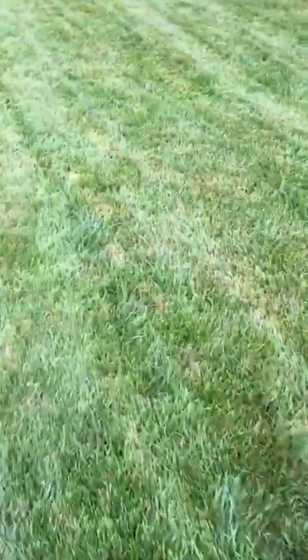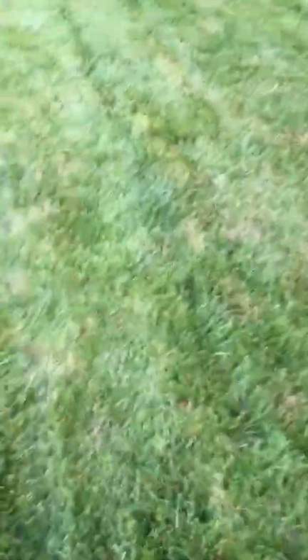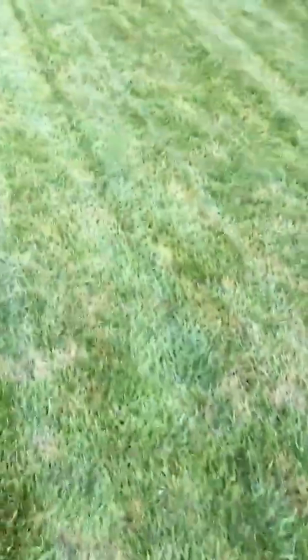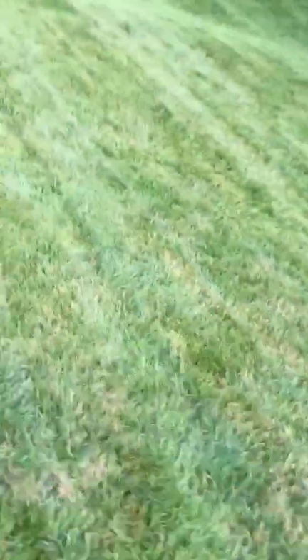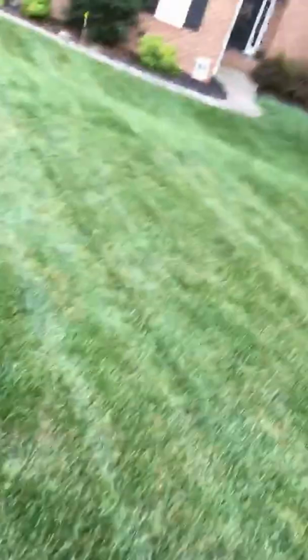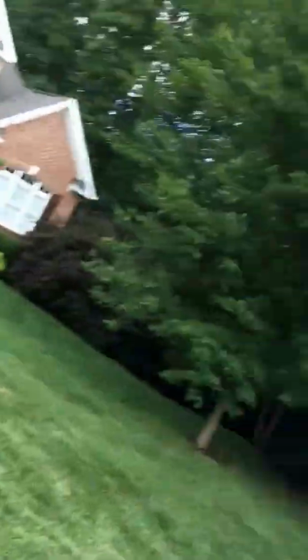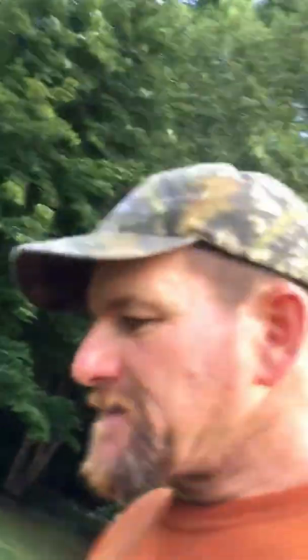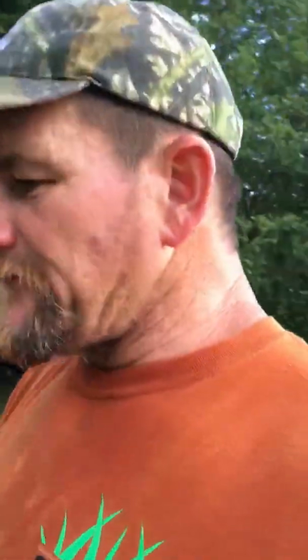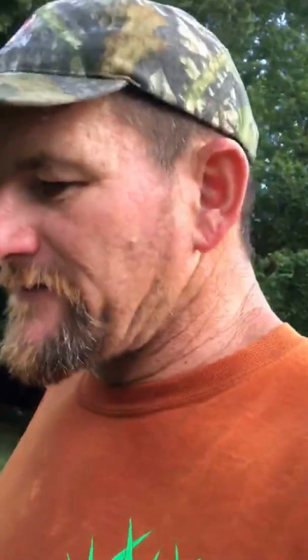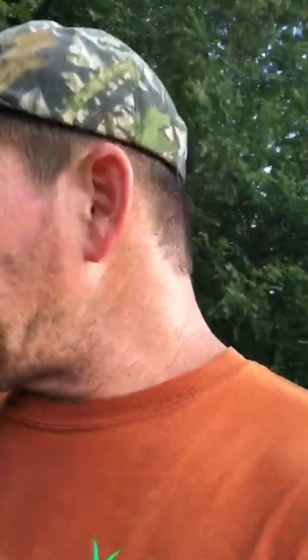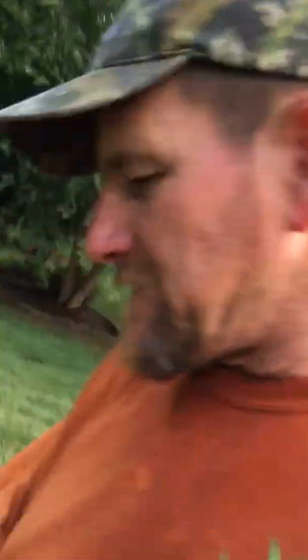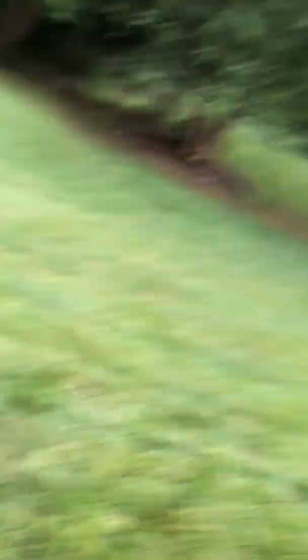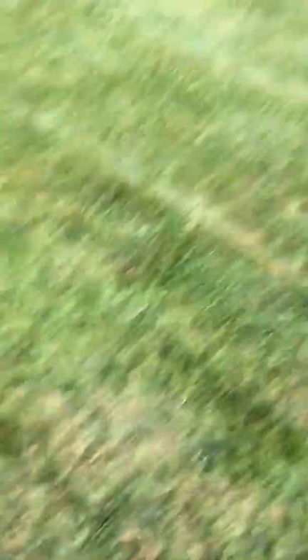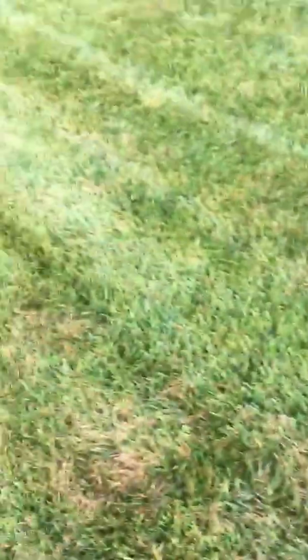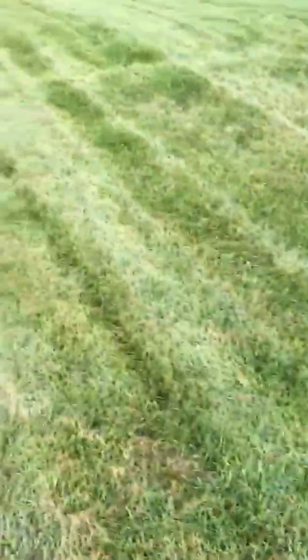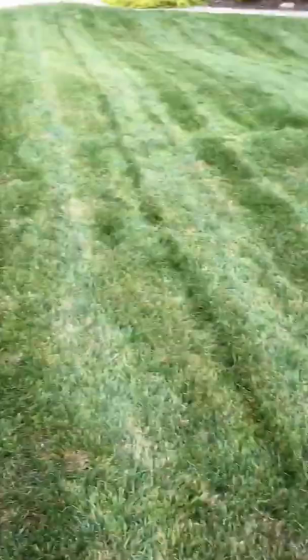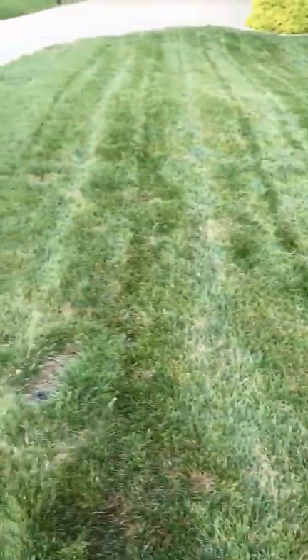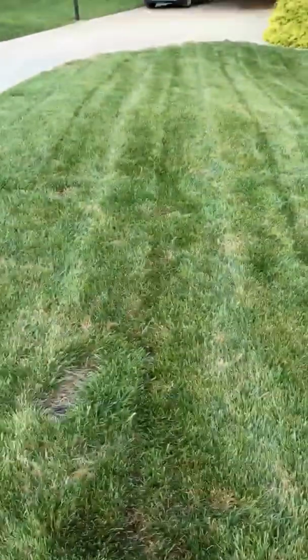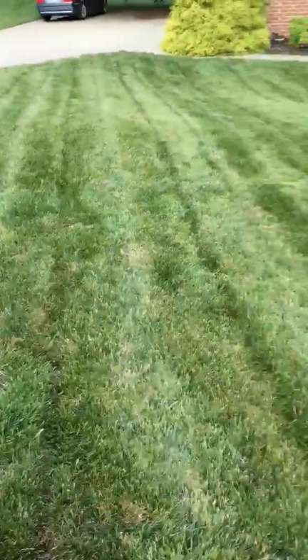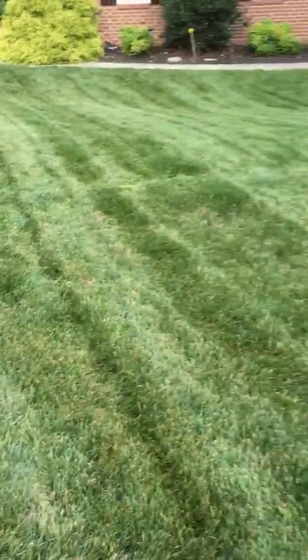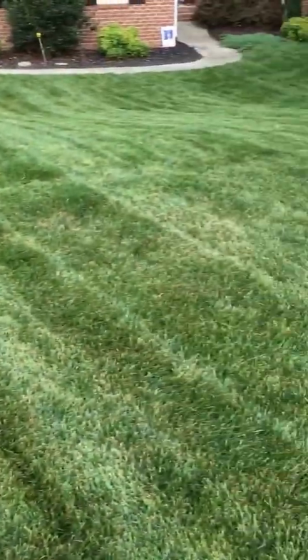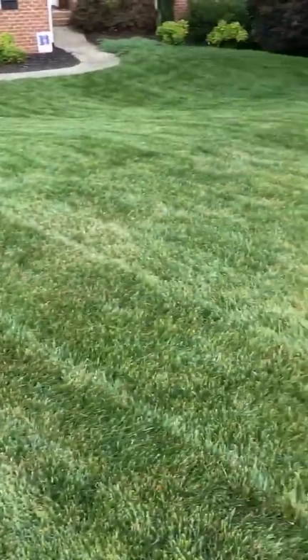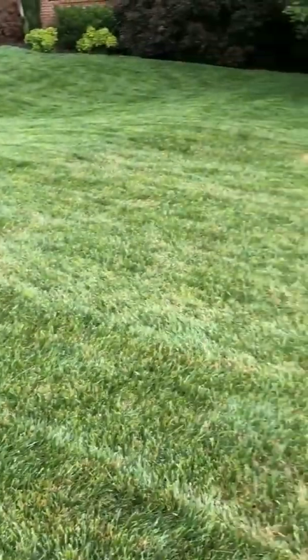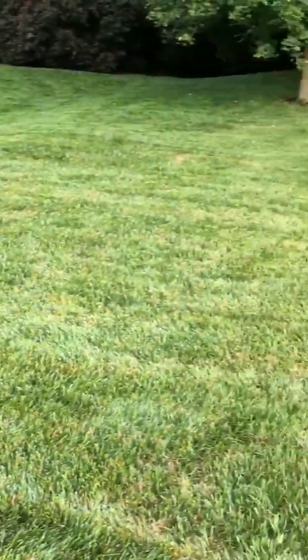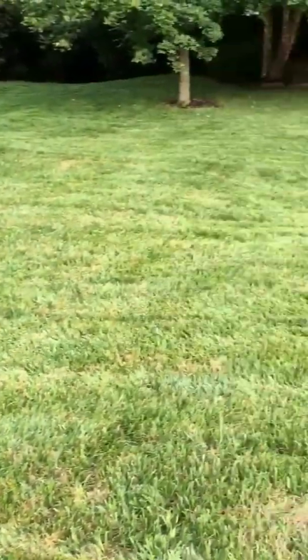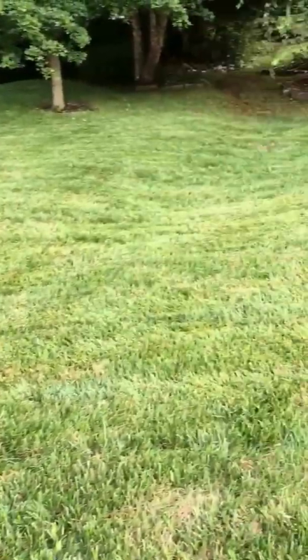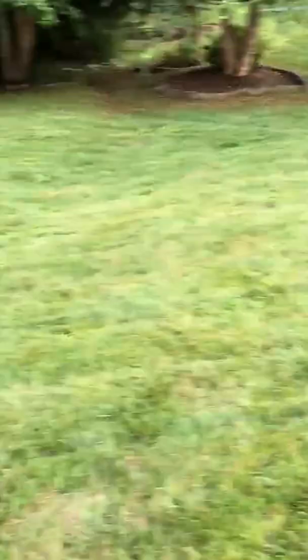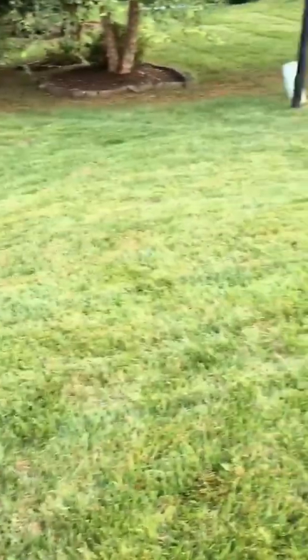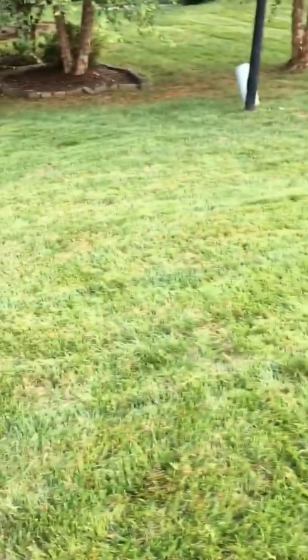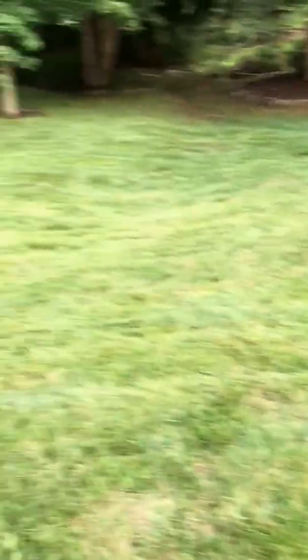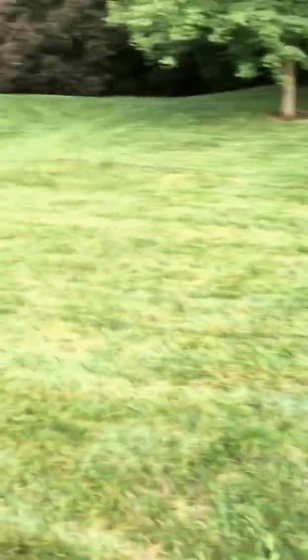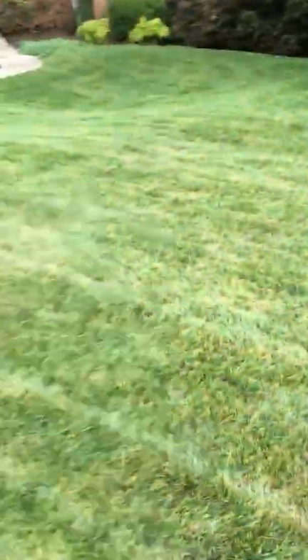Hey, it's Pete, GCI Turf. Just doing a little follow-up video on a yard that we did the brown patch fungicide application to, and you can see it's healing up in a serious kind of way.